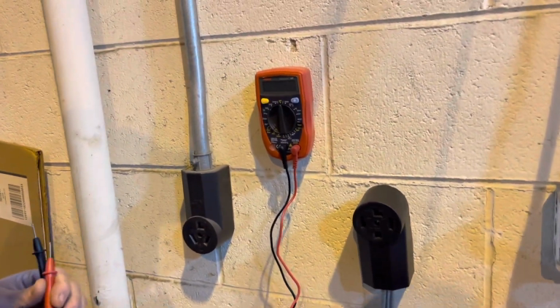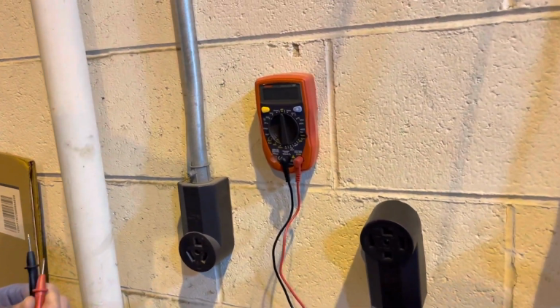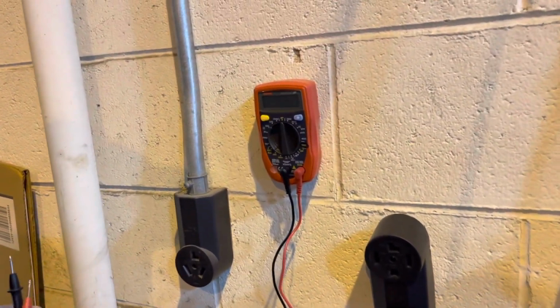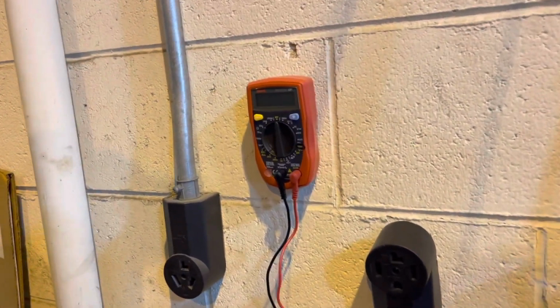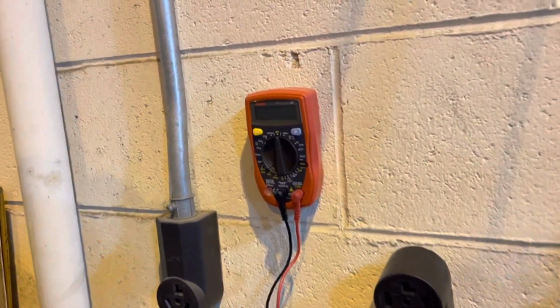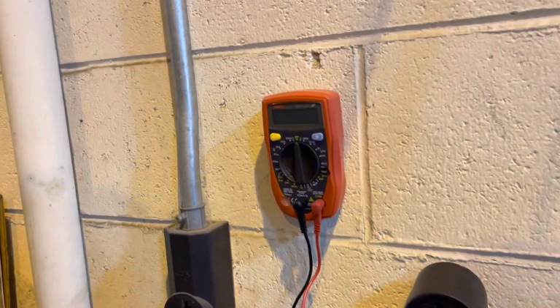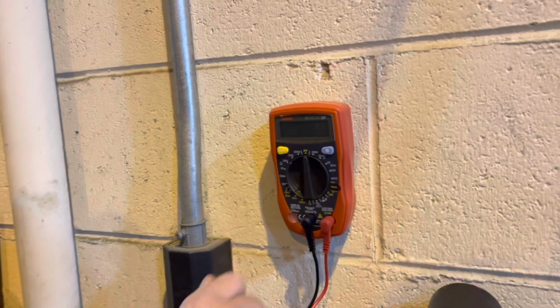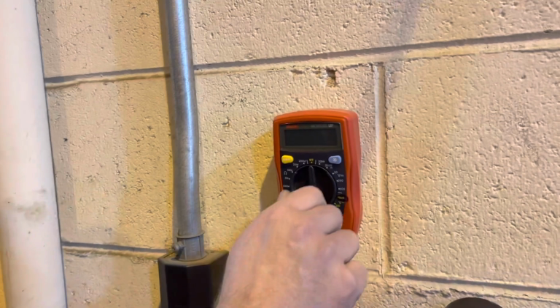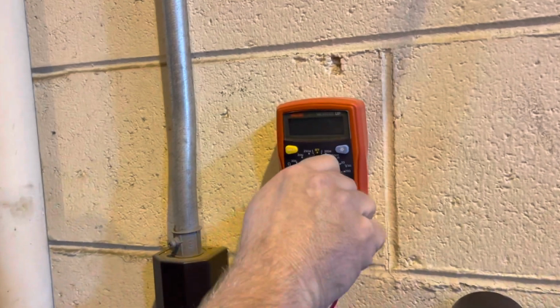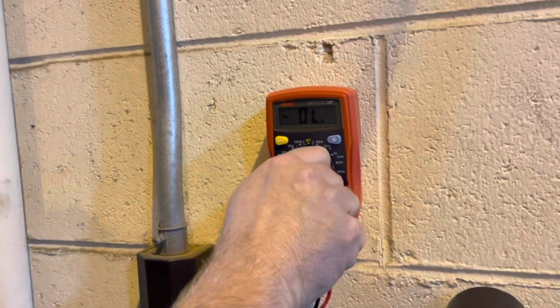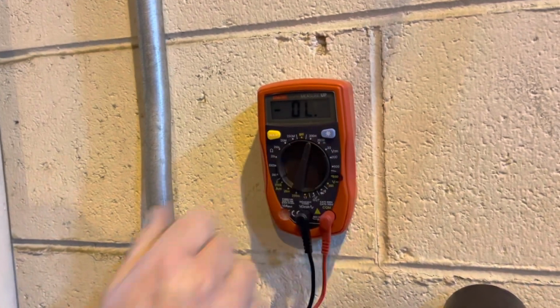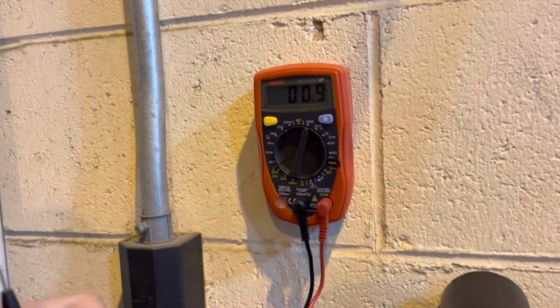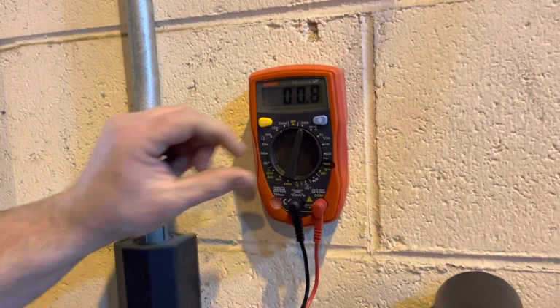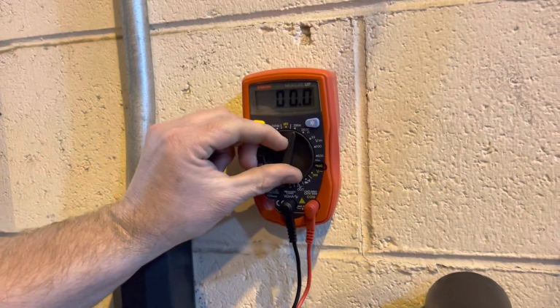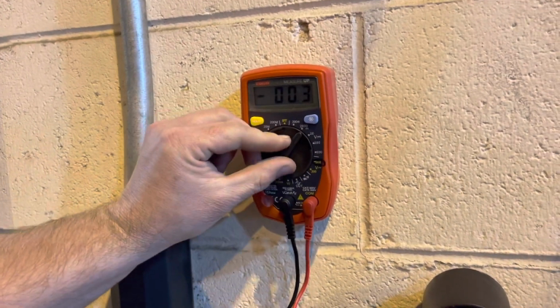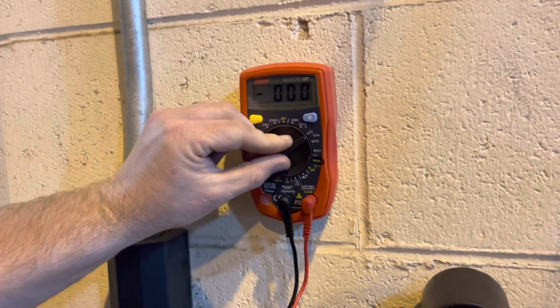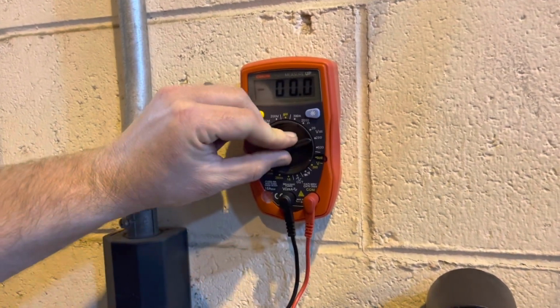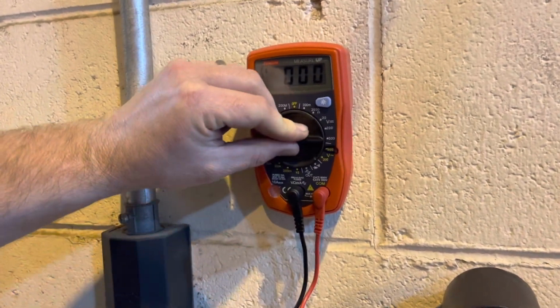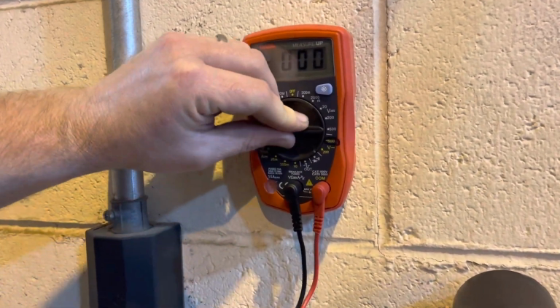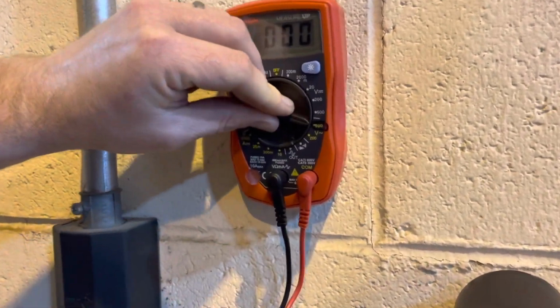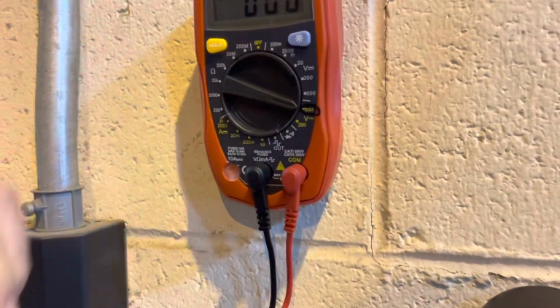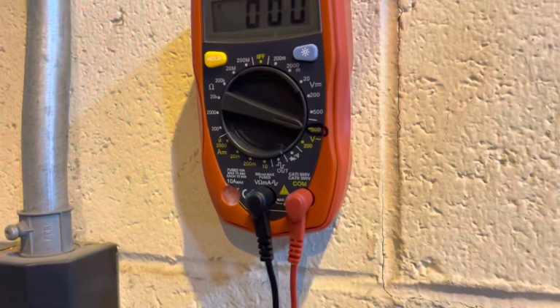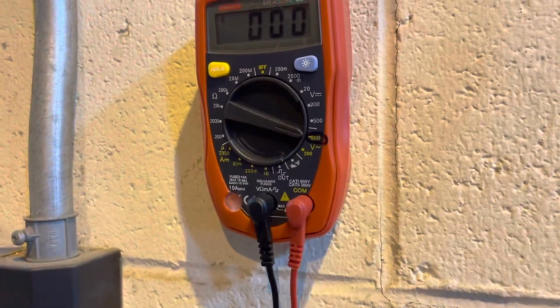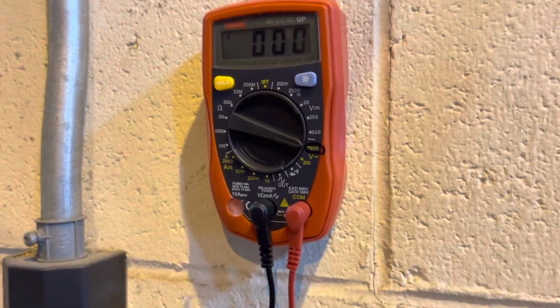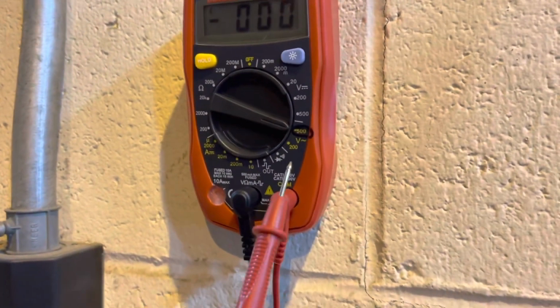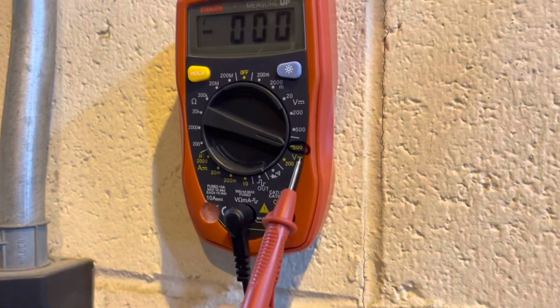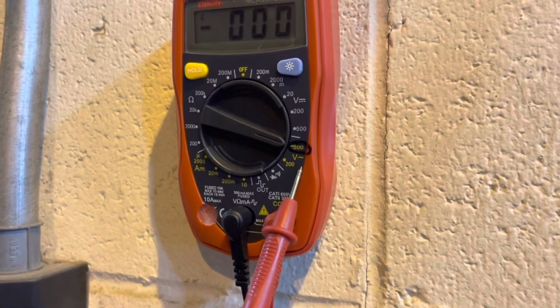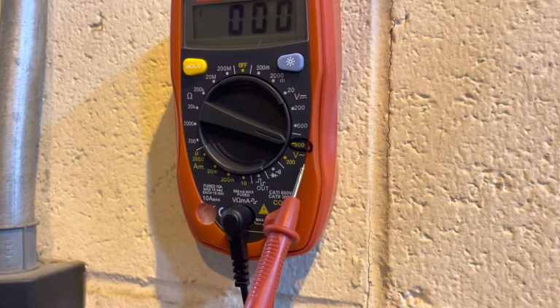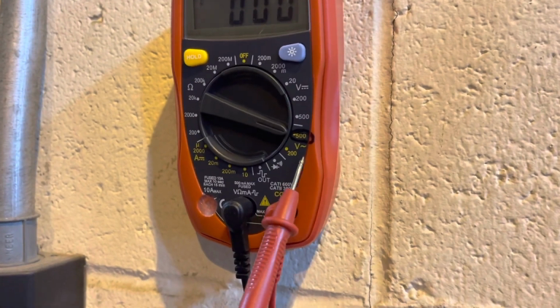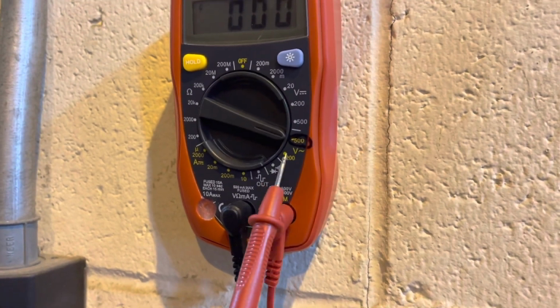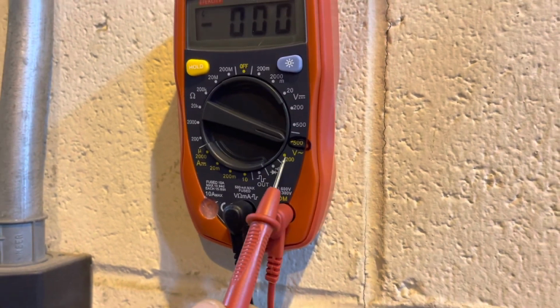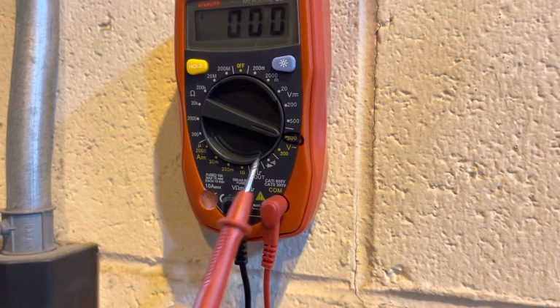Marcus is going to show you what setting you need the multimeter on. We're going to turn to the AC setting — we have a circle here — and the best way to know that you're on the right setting is you'll see the V with the squiggly line.